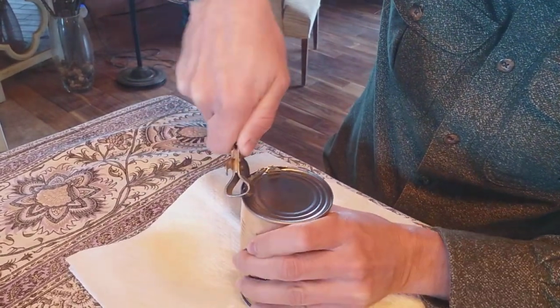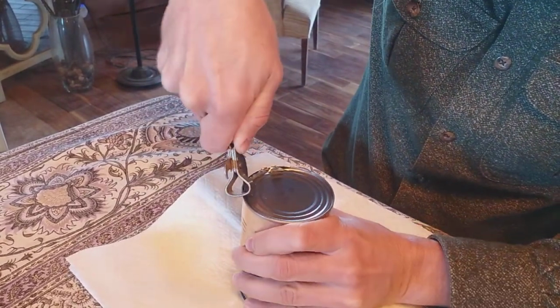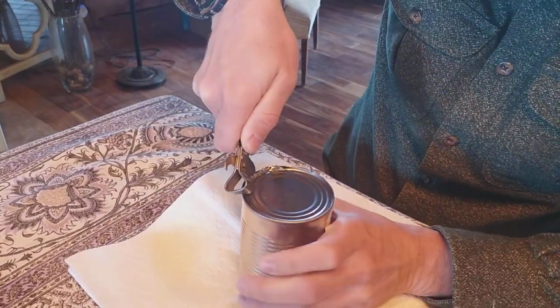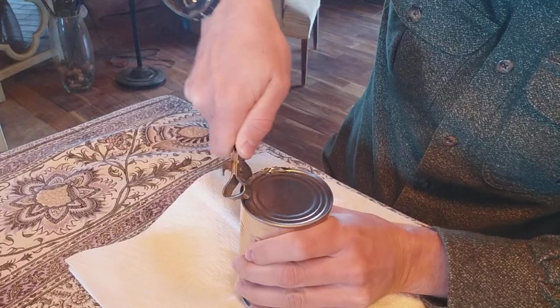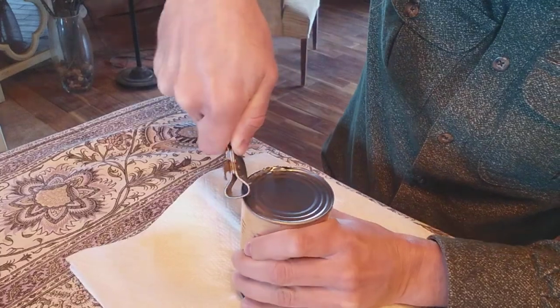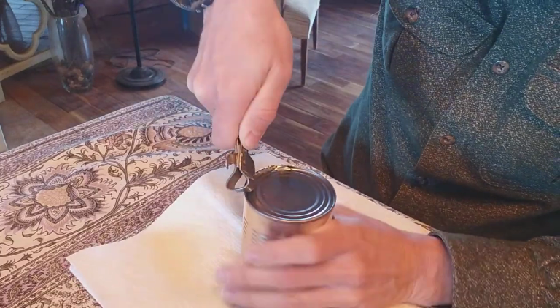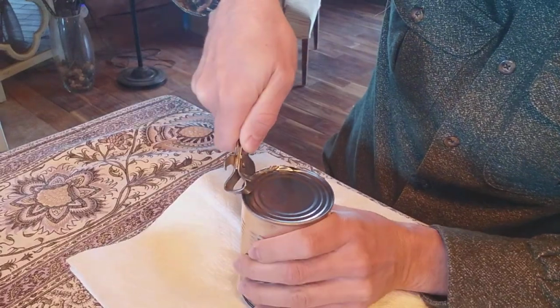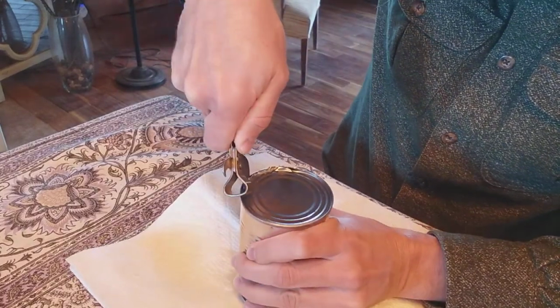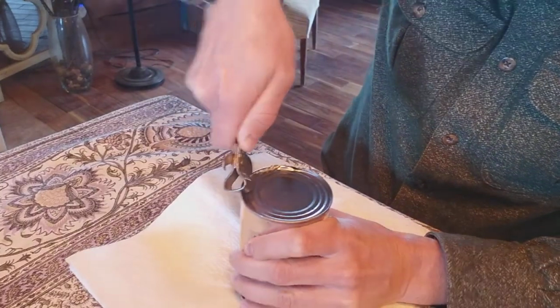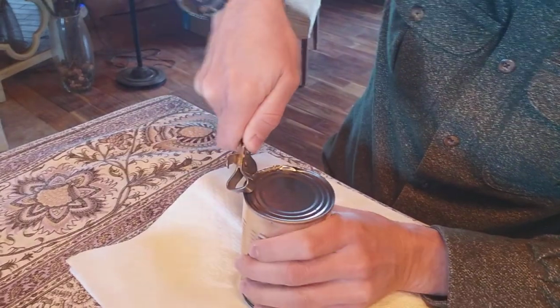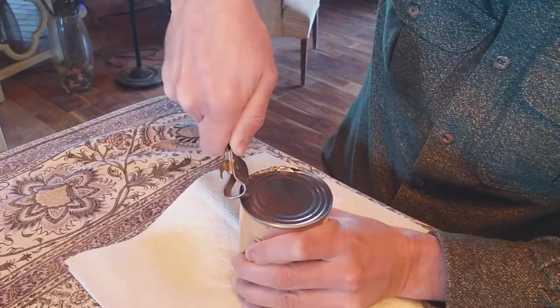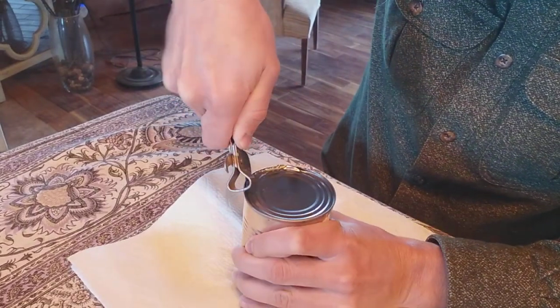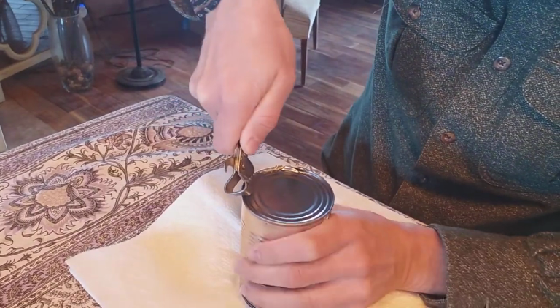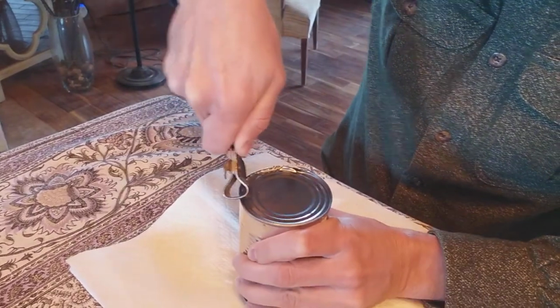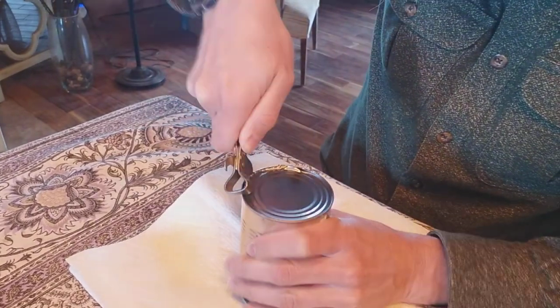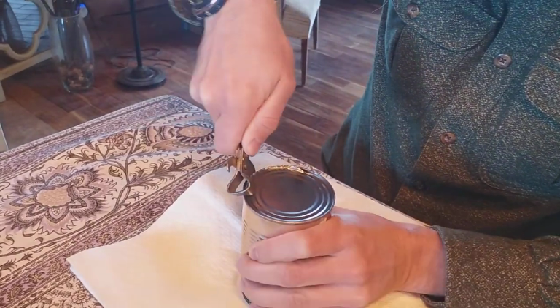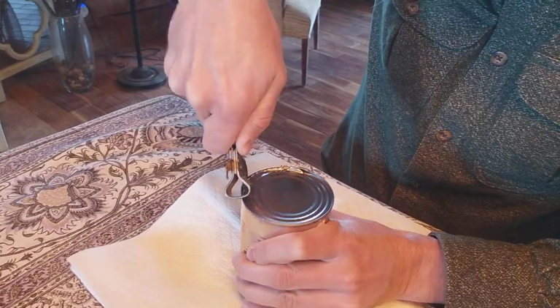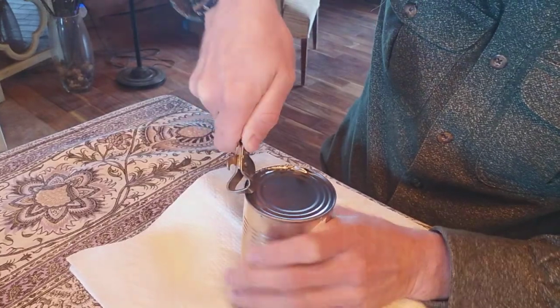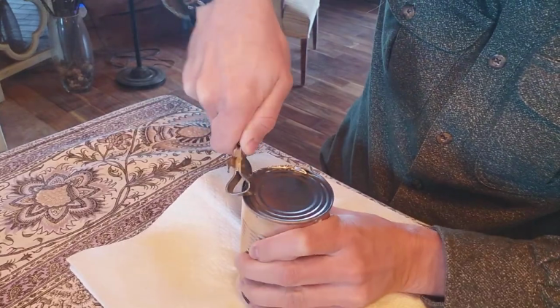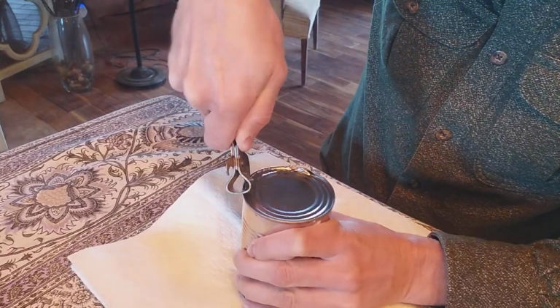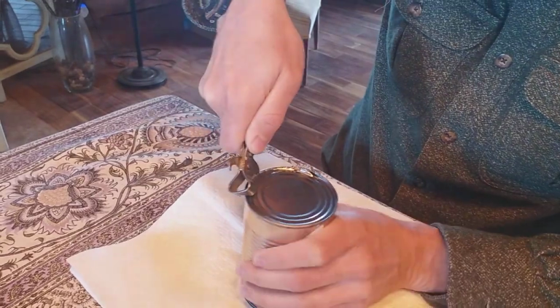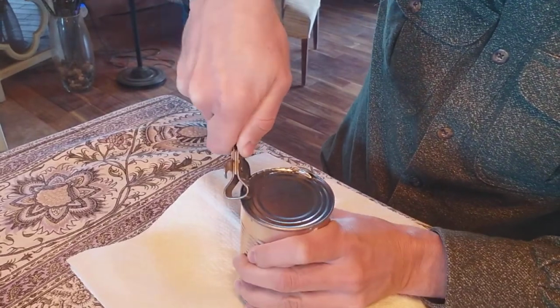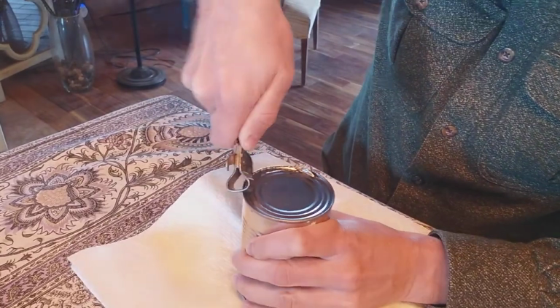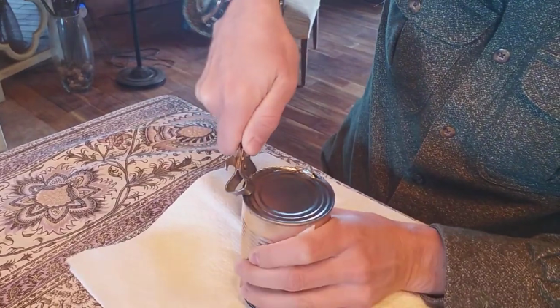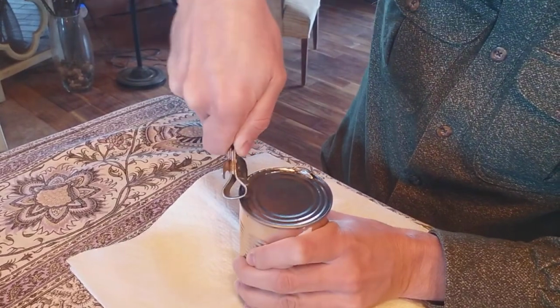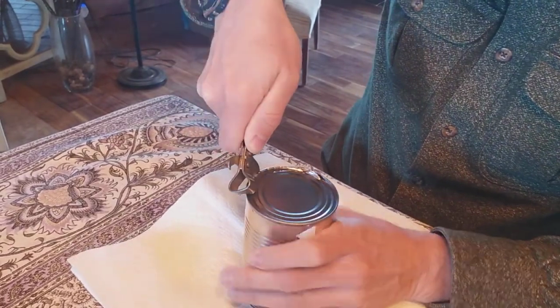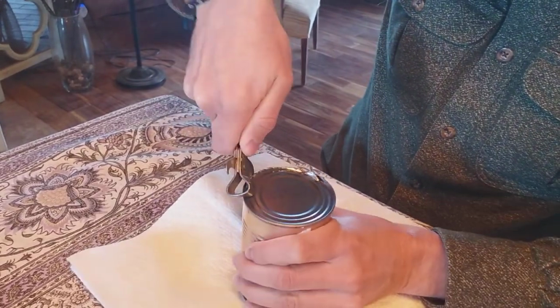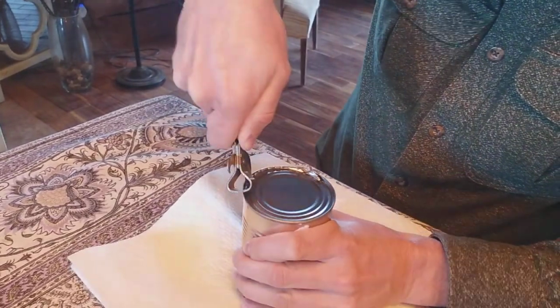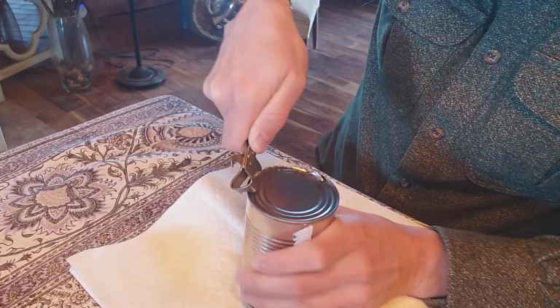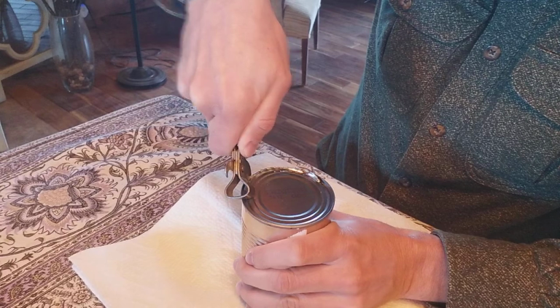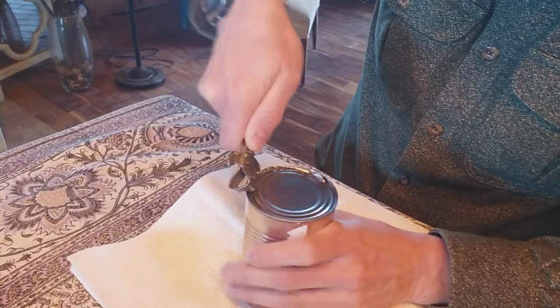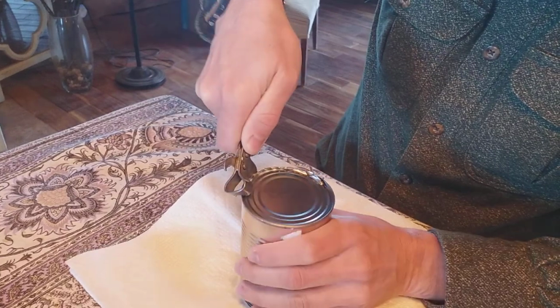Kind of a rough edge, not as smooth as a modern can opener, but it's doing the job. Pretty amazing.